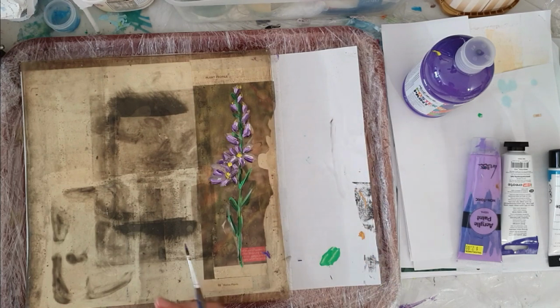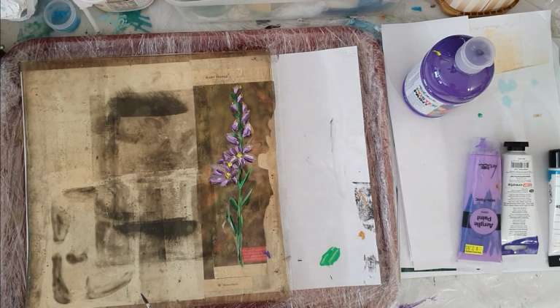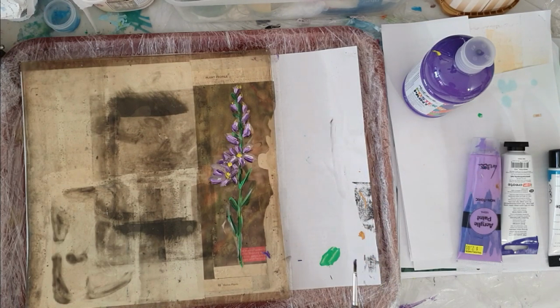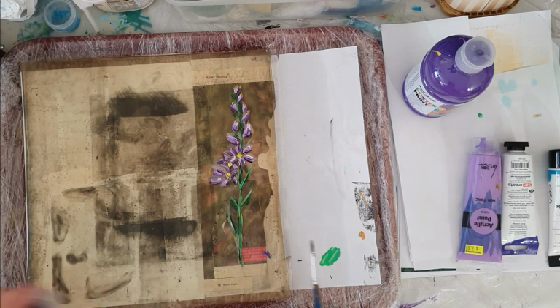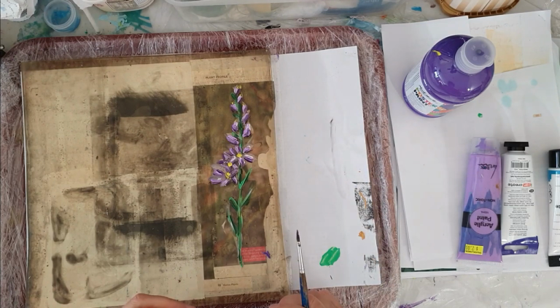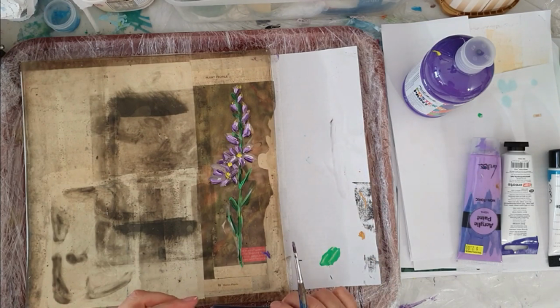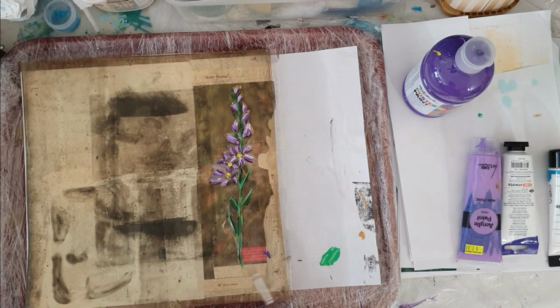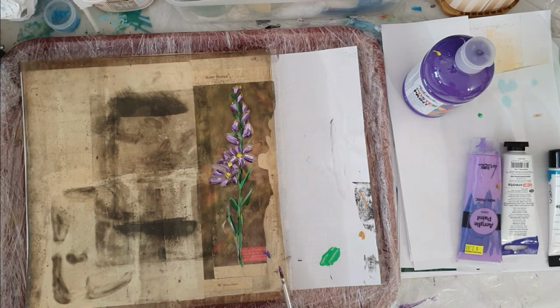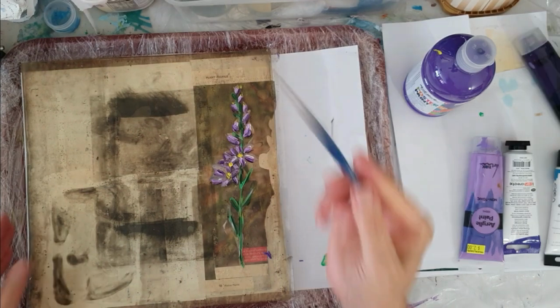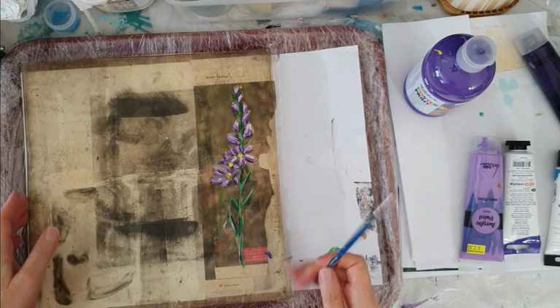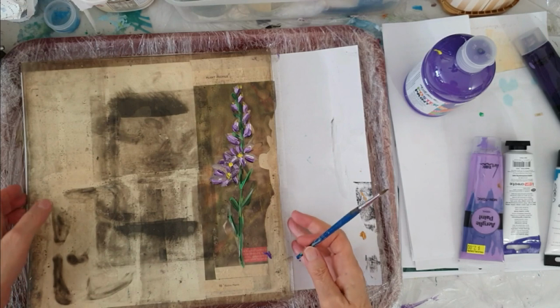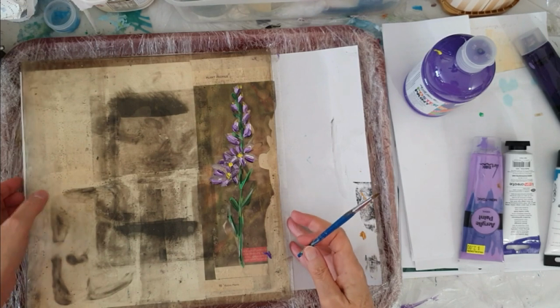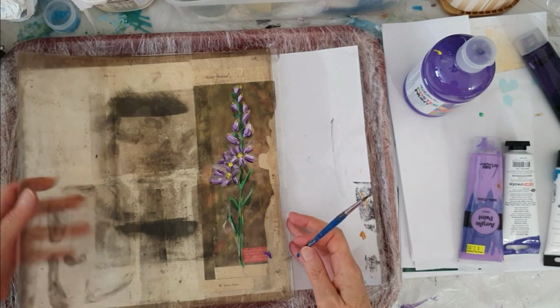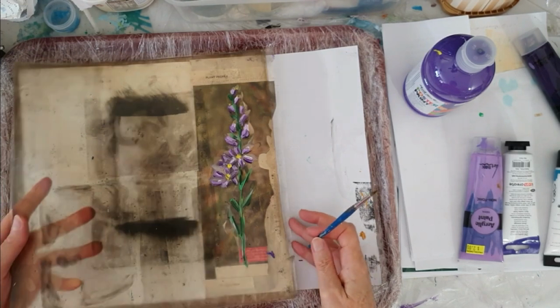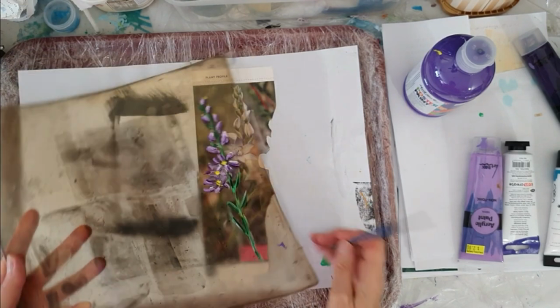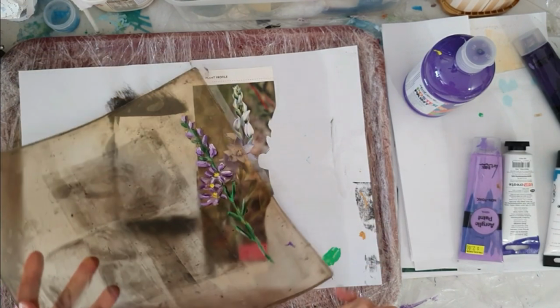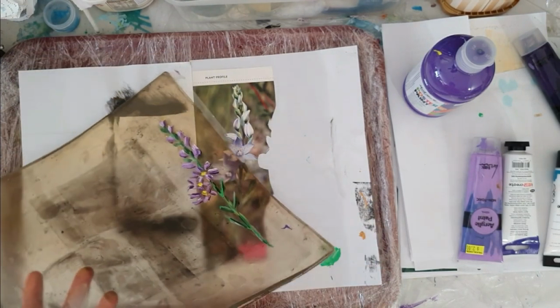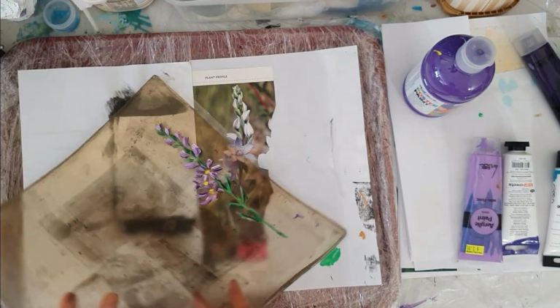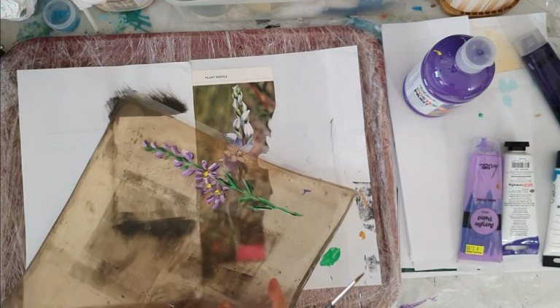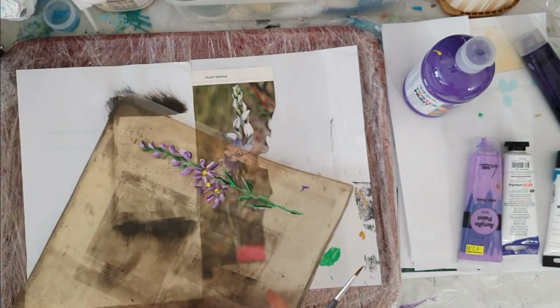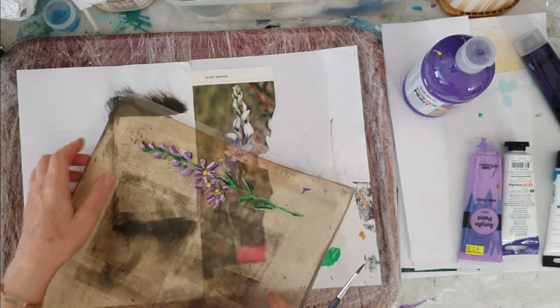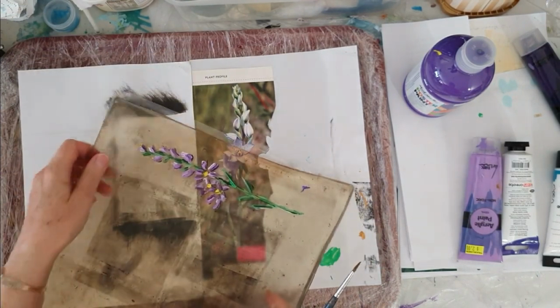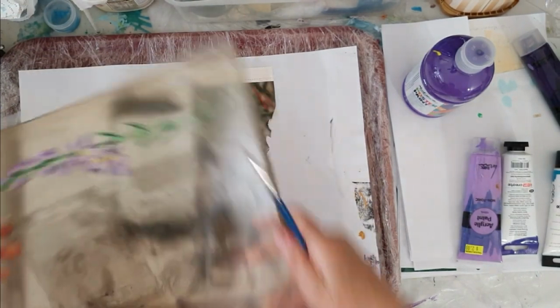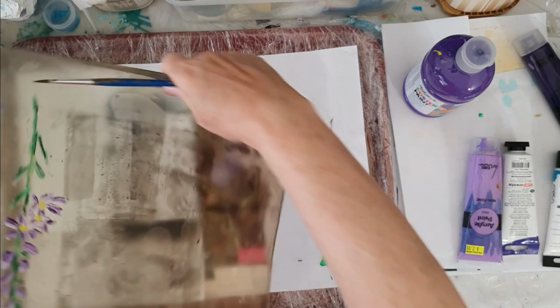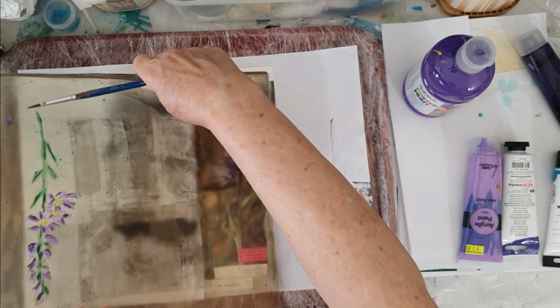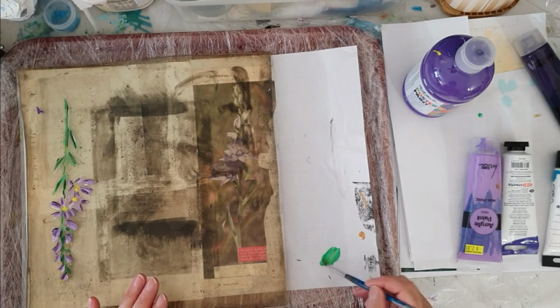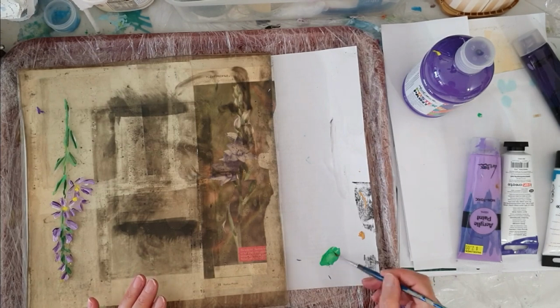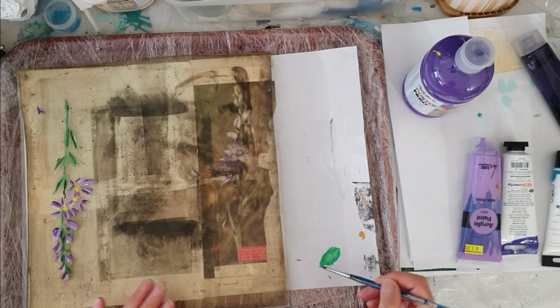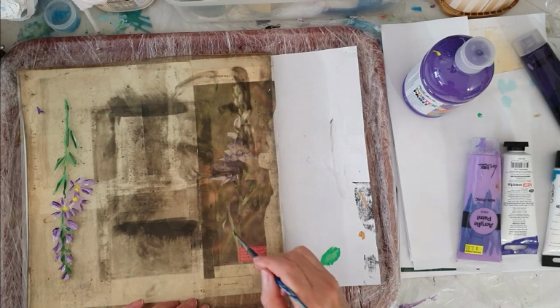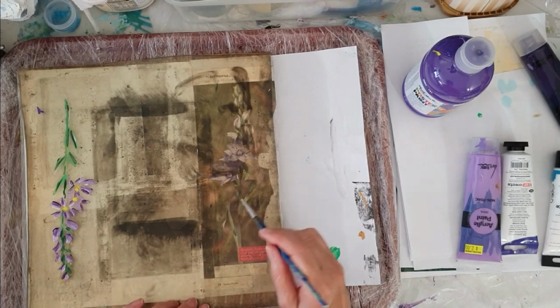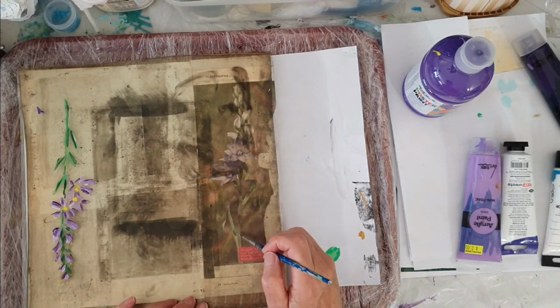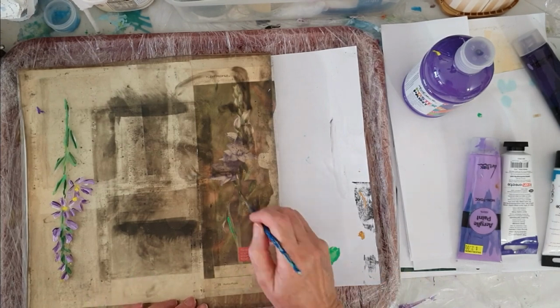Okay, so we're going to leave that to dry. I'll turn my jelly plate around and we'll do one which we are going to lift straight away. So we'll start with some lighter green.